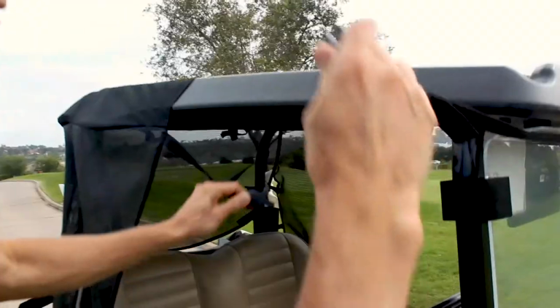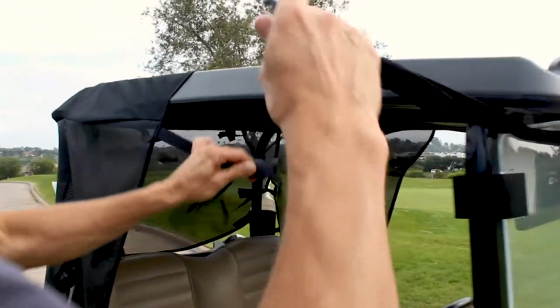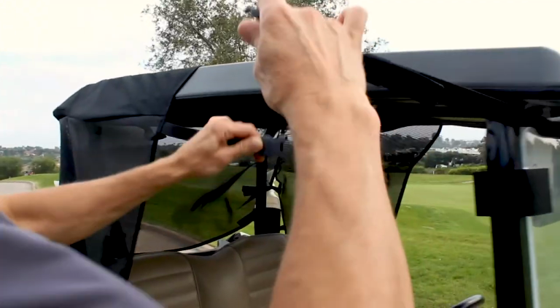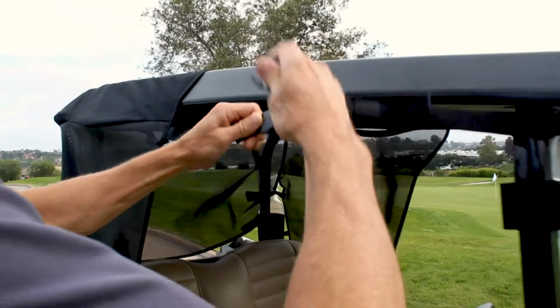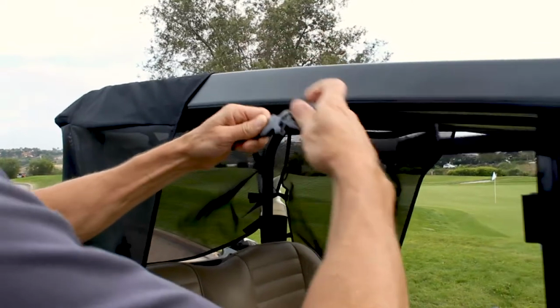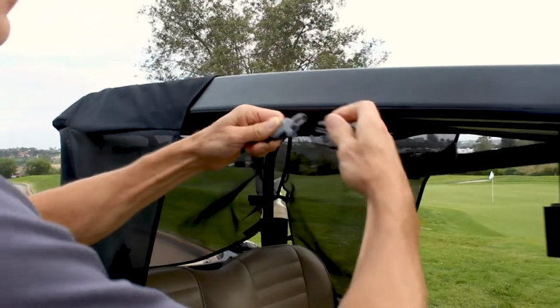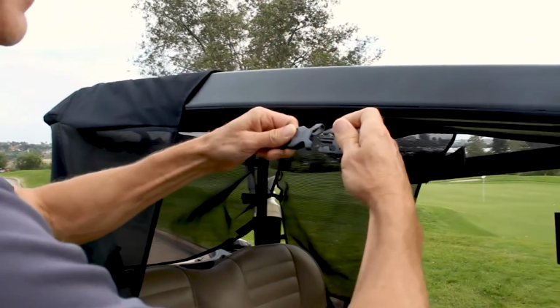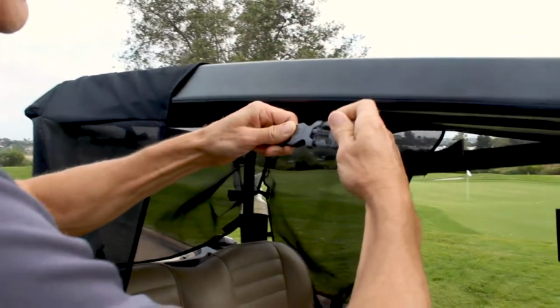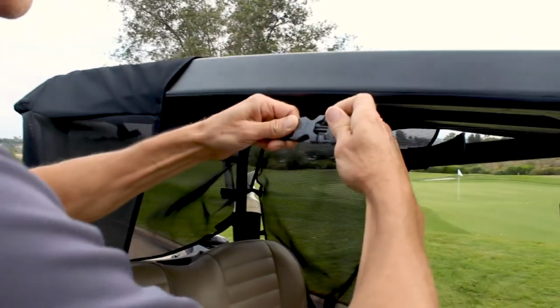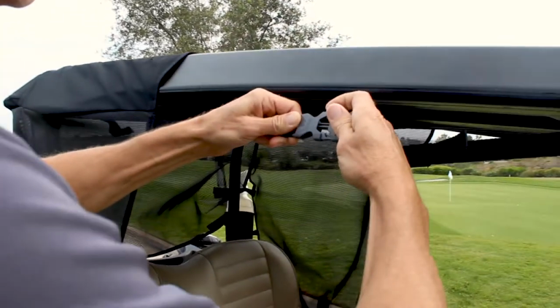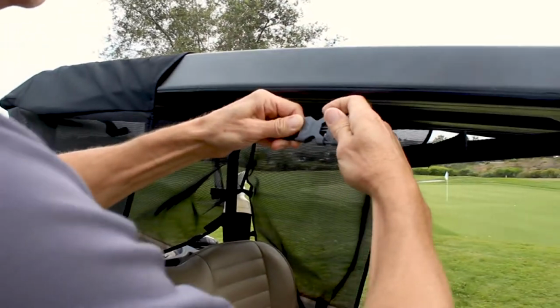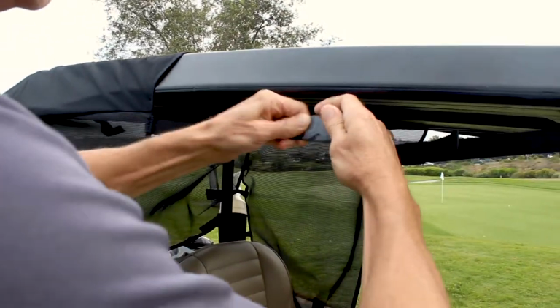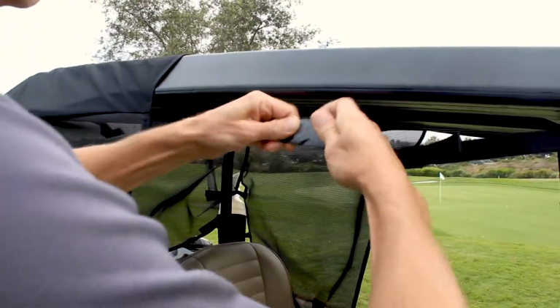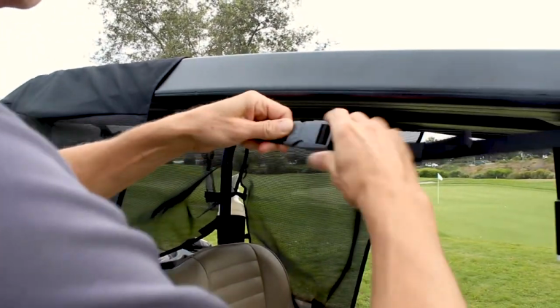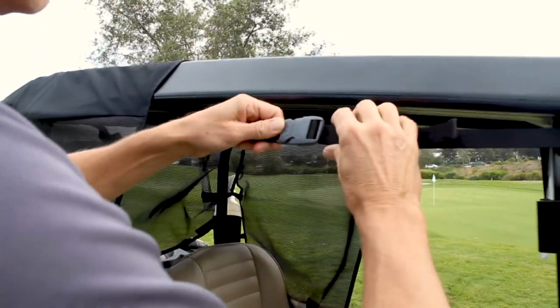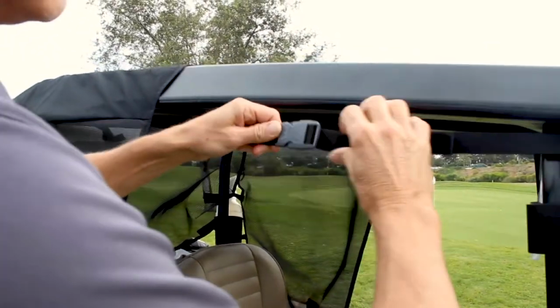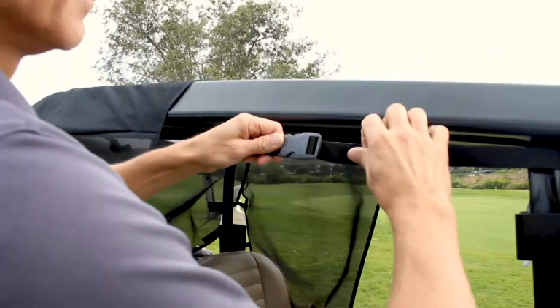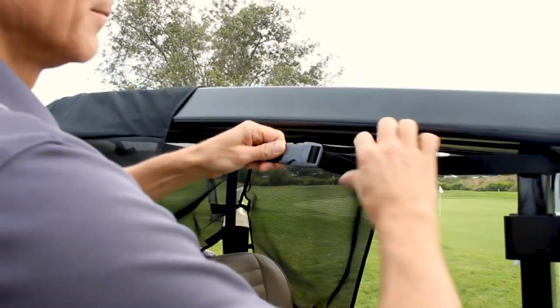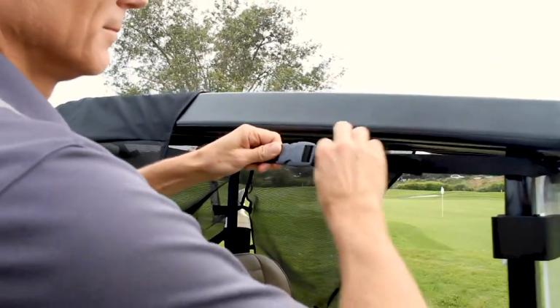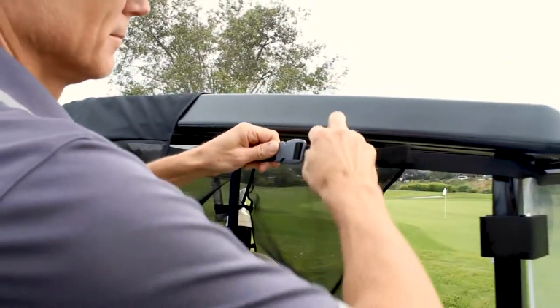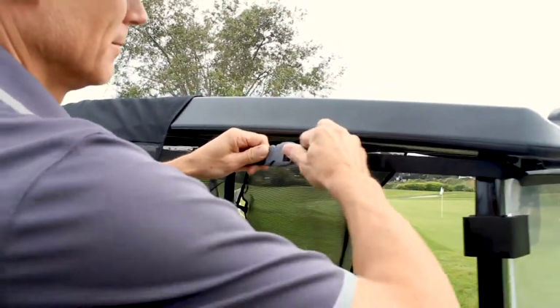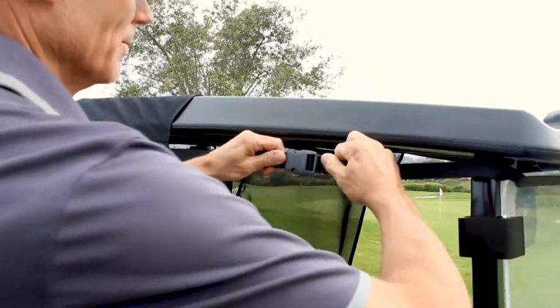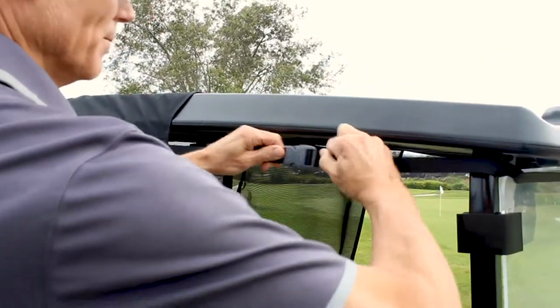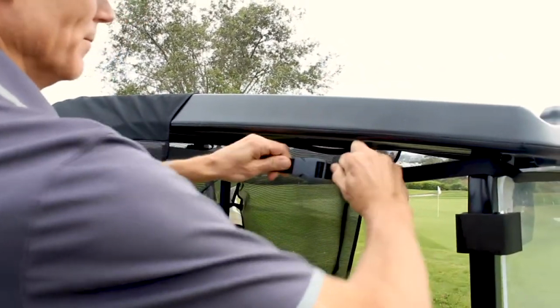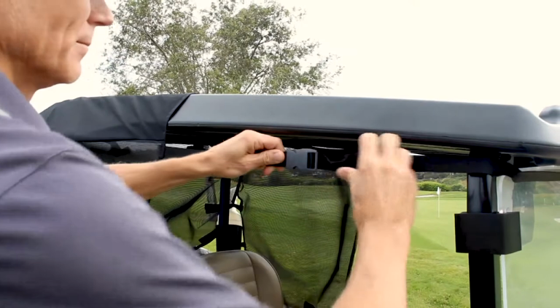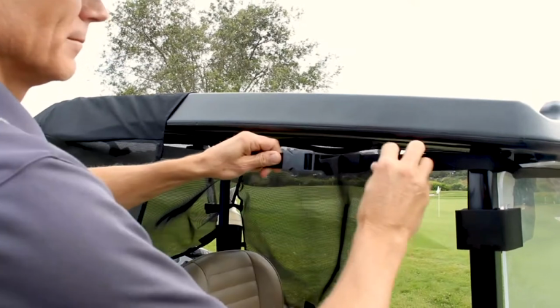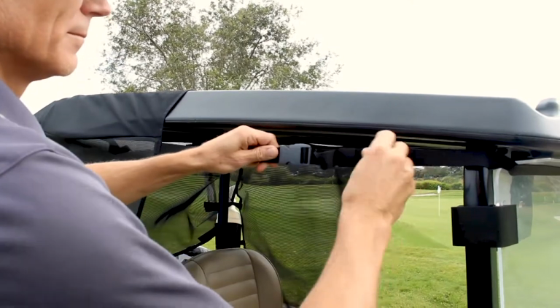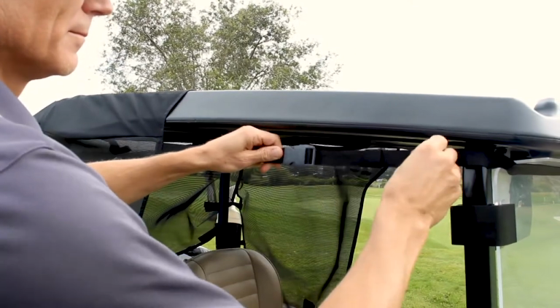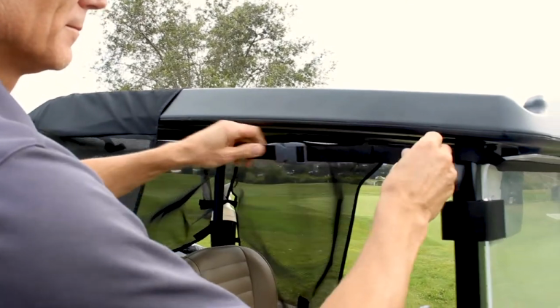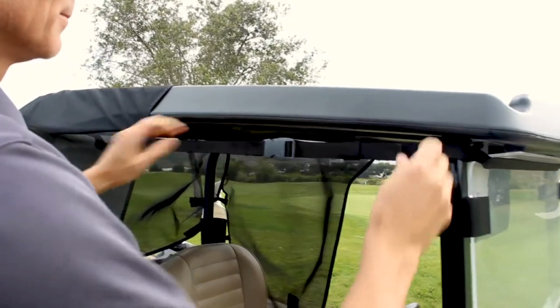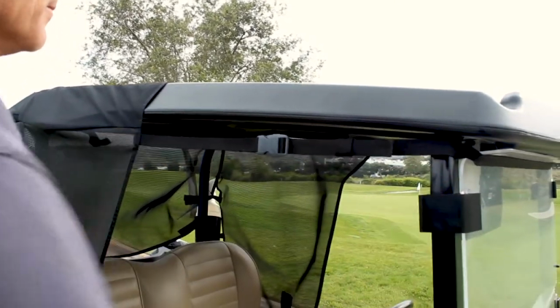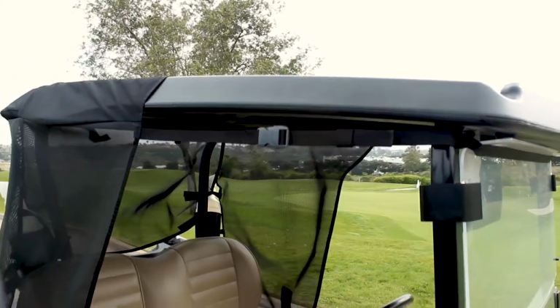Then create tension using the web straps by wrapping the long end around the front roof supports and clipping it into the buckle on the other side.